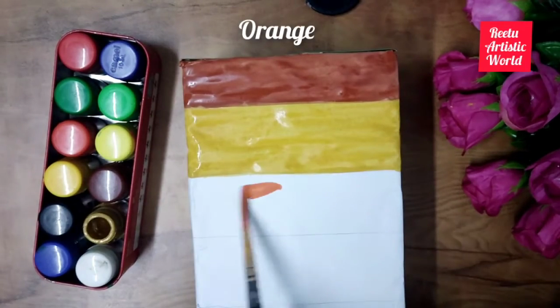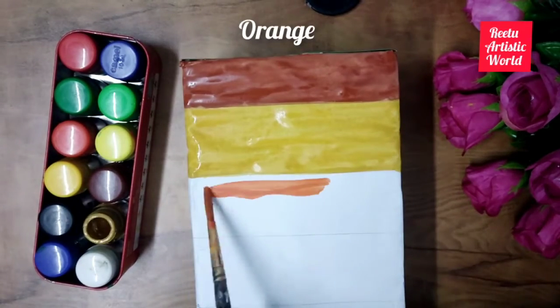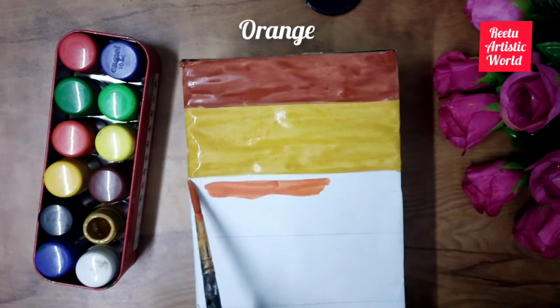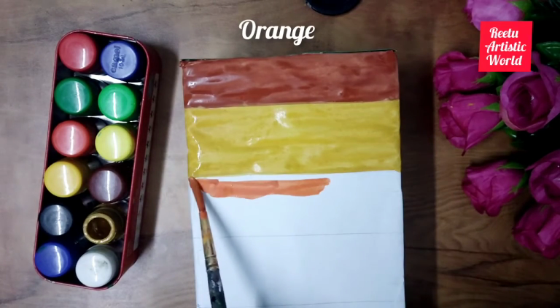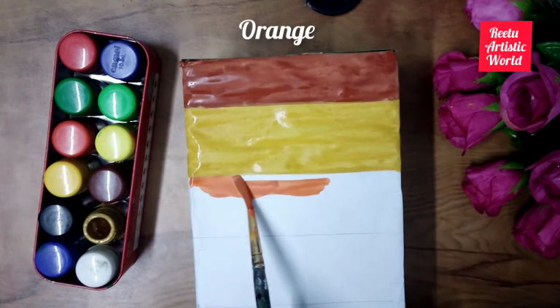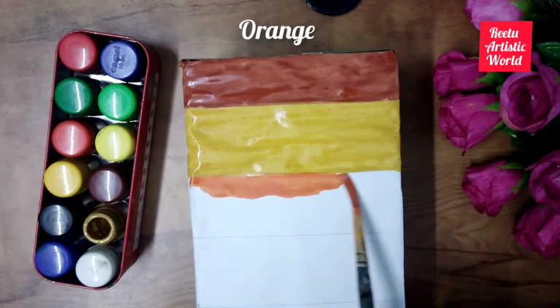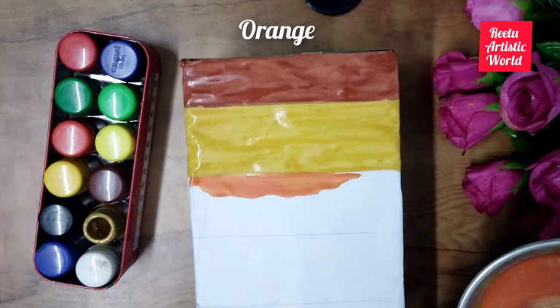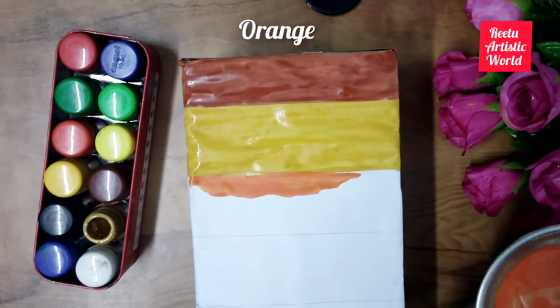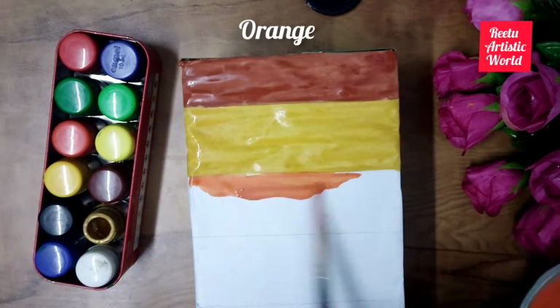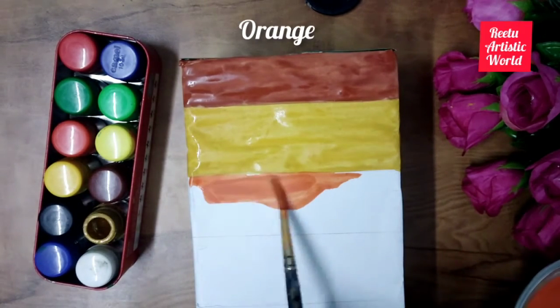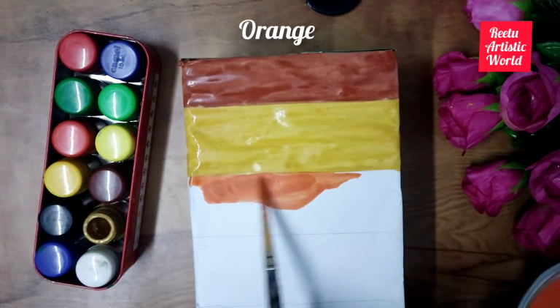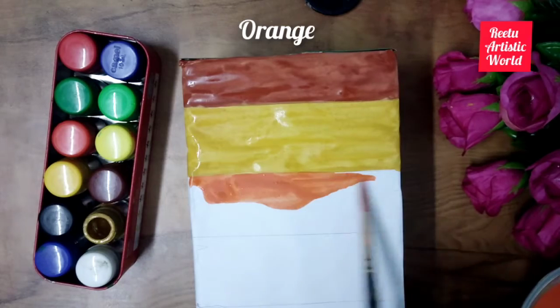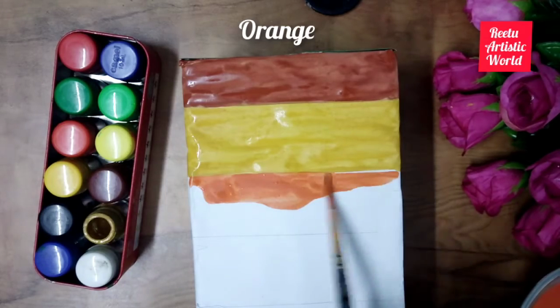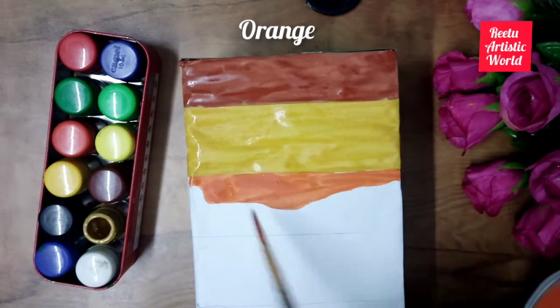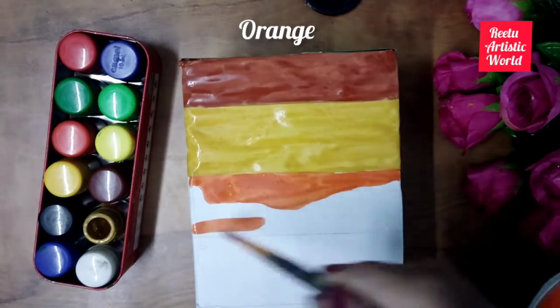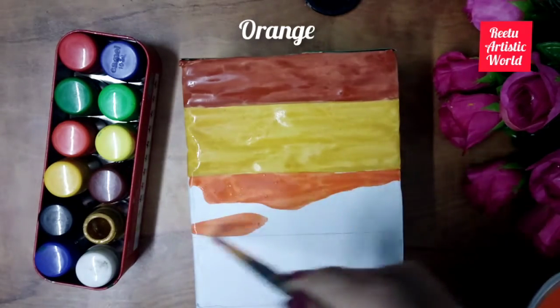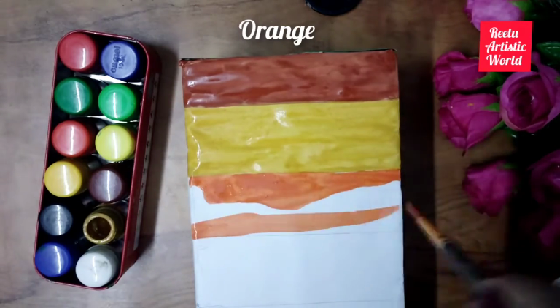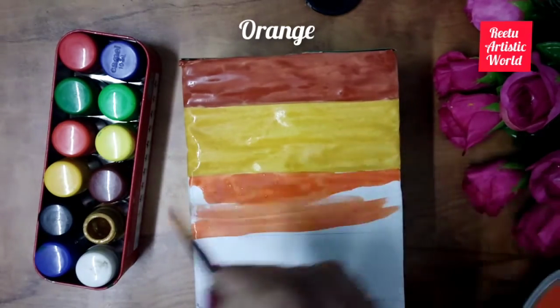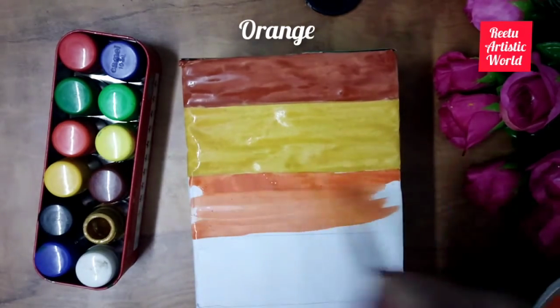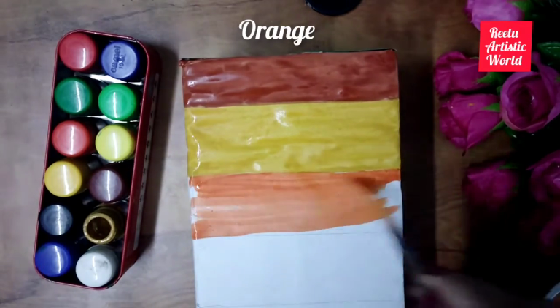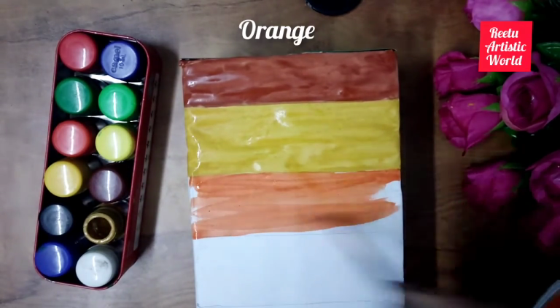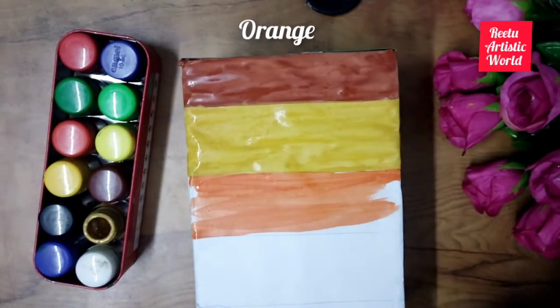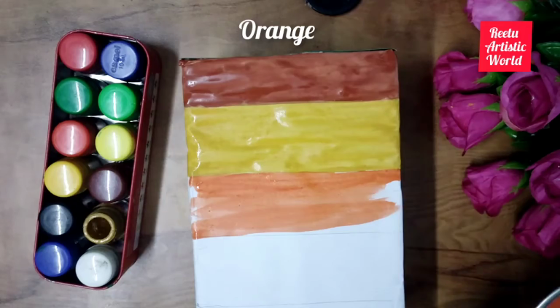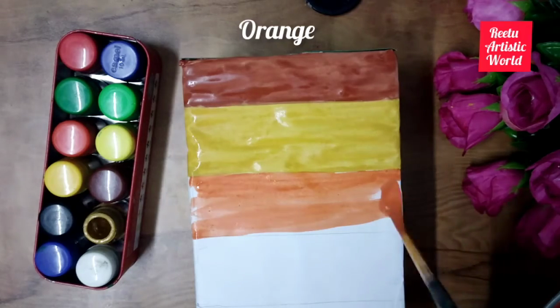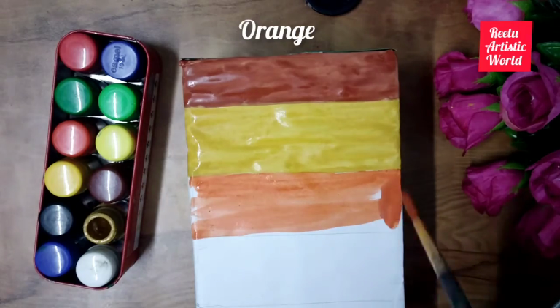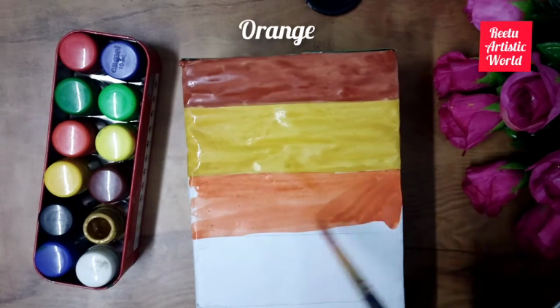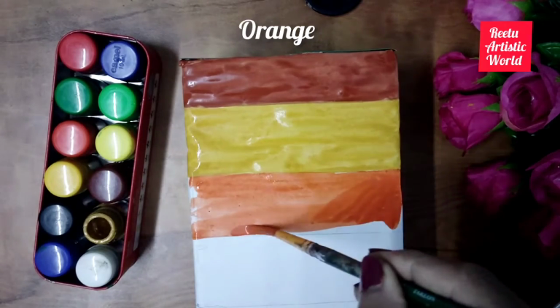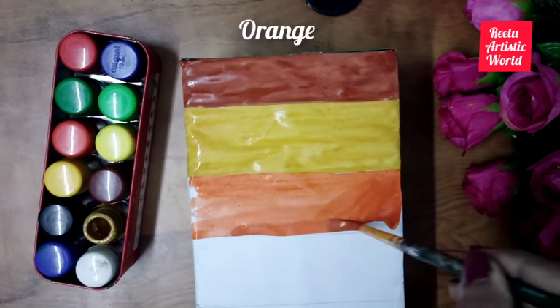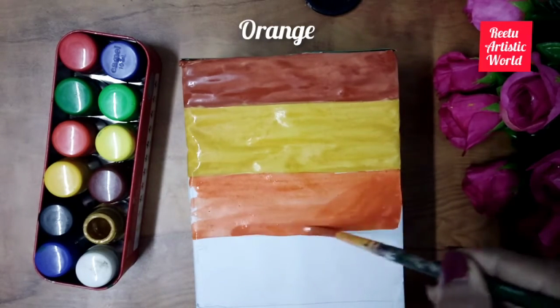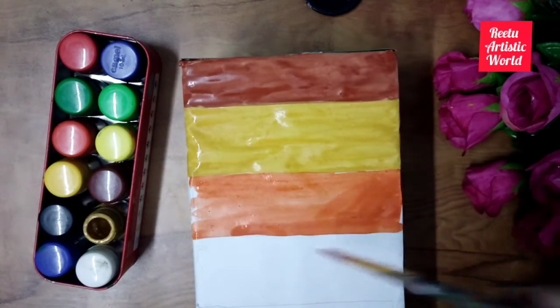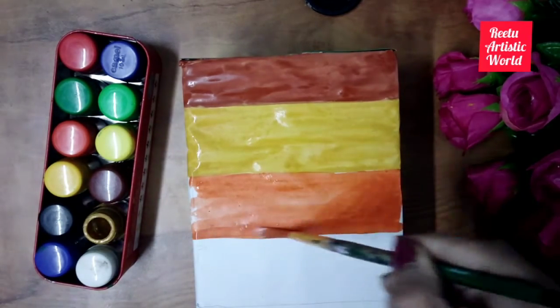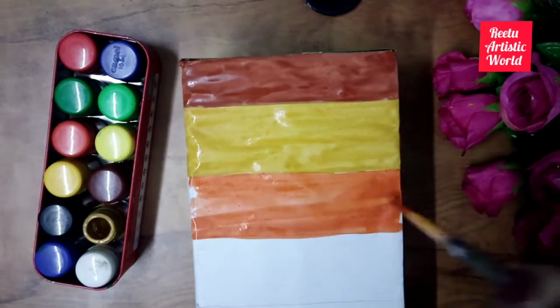Then color the third layer with orange color. This layer is called subsoil. This layer holds more water than the topsoil. It is a site of deposition of certain minerals and metal salts such as iron oxide.